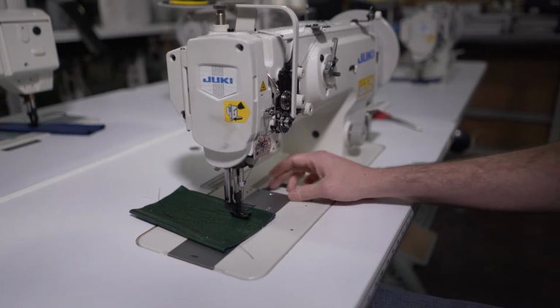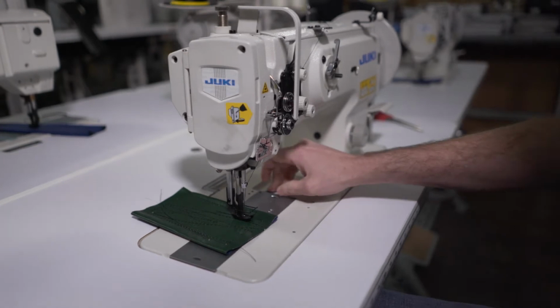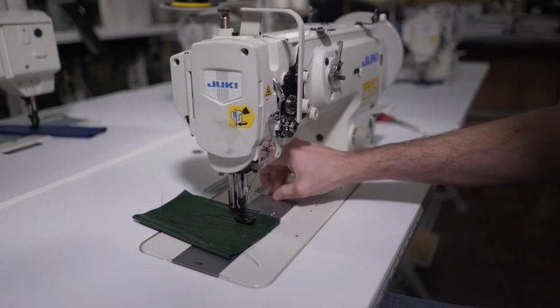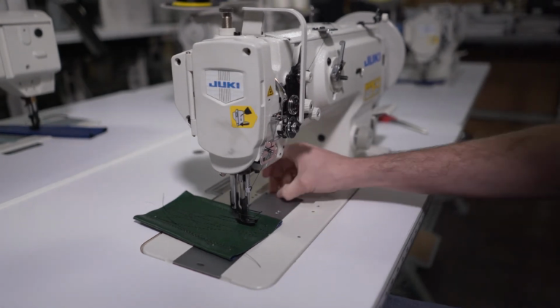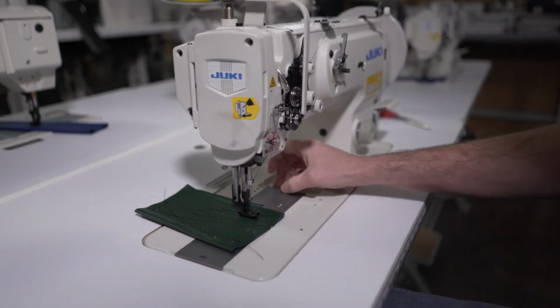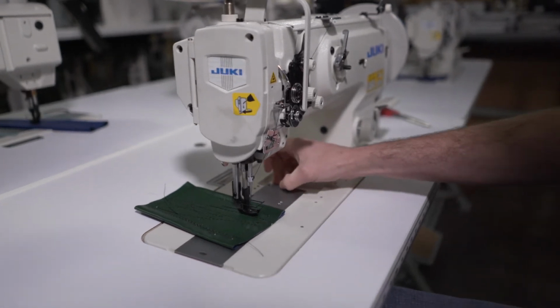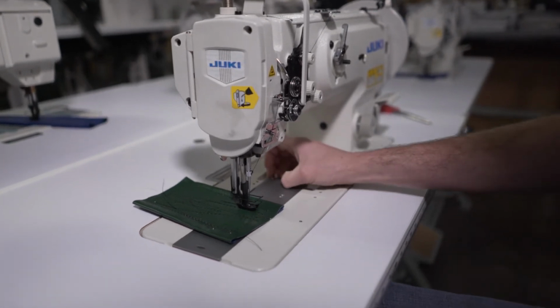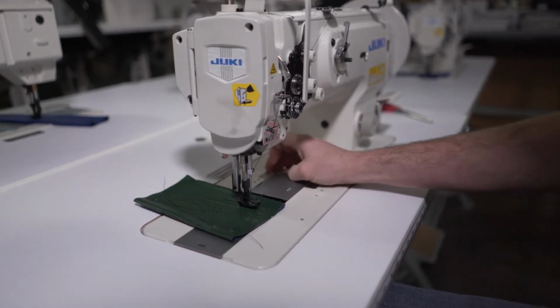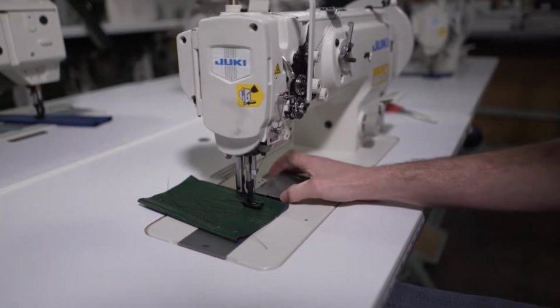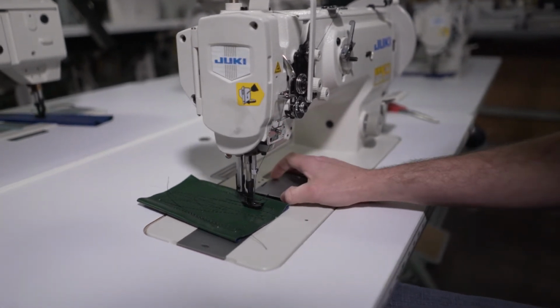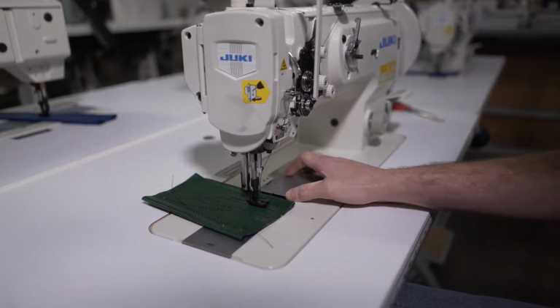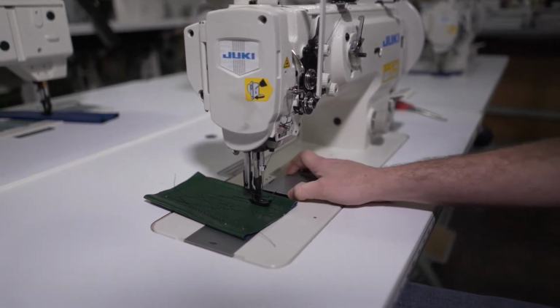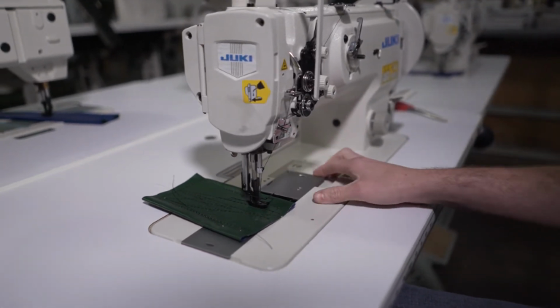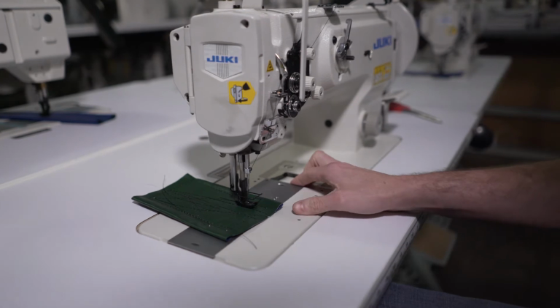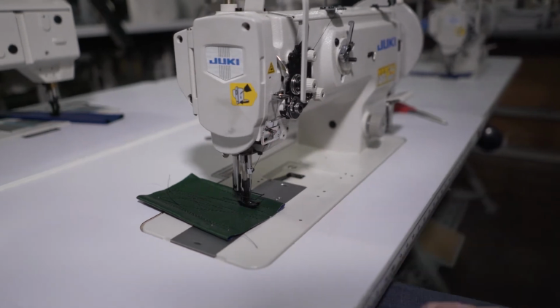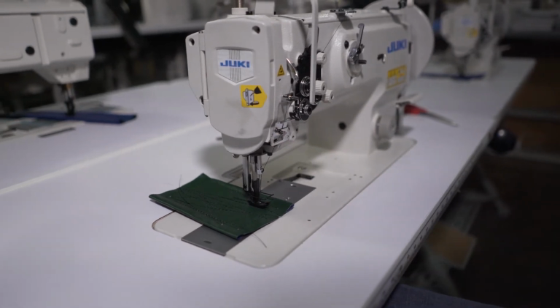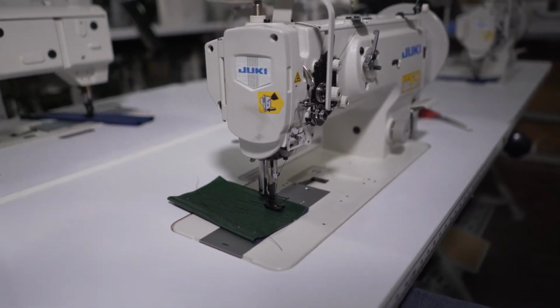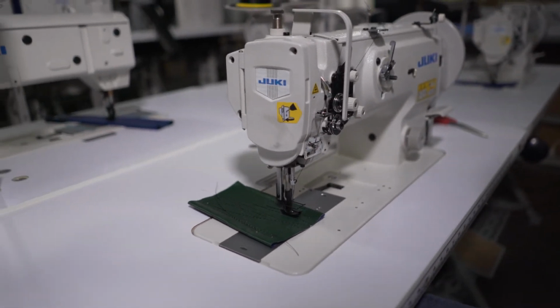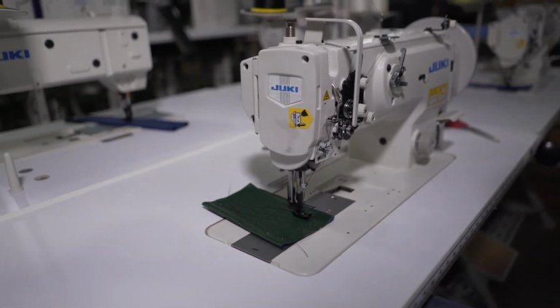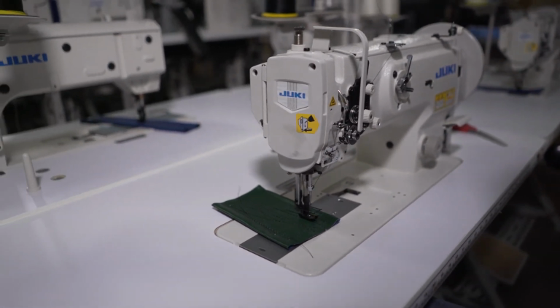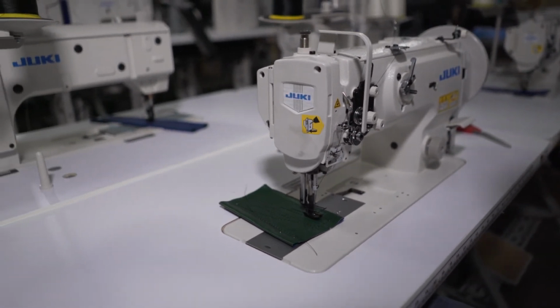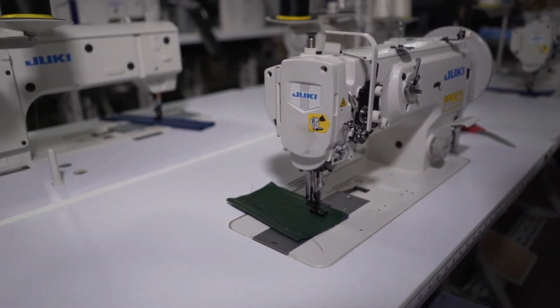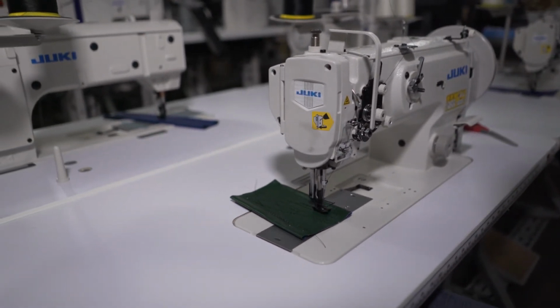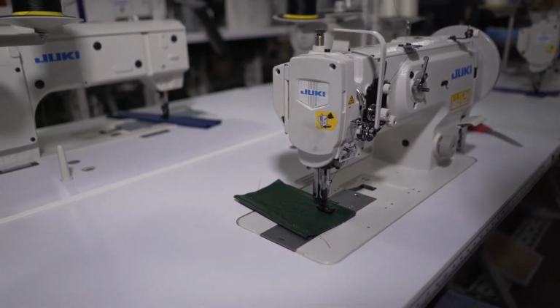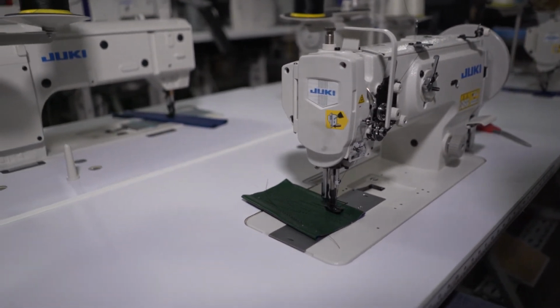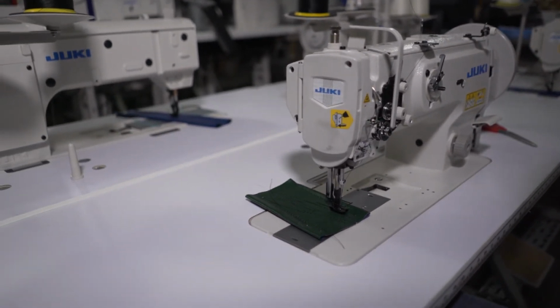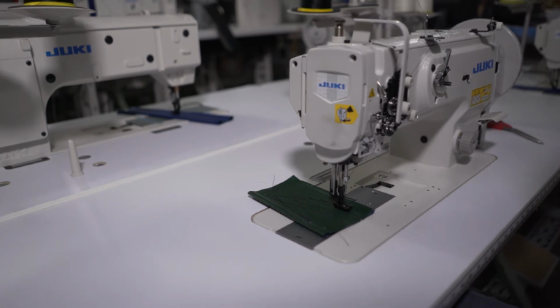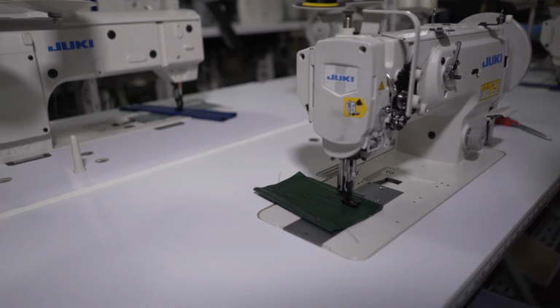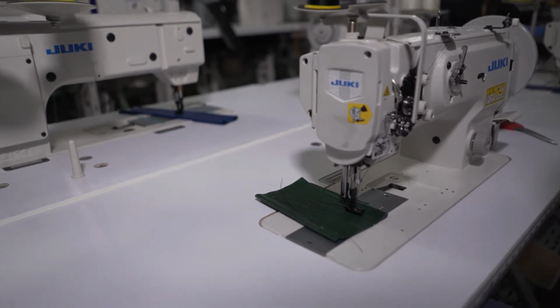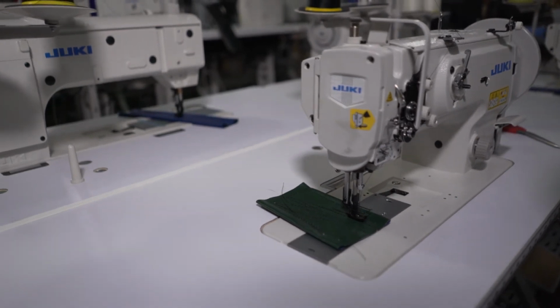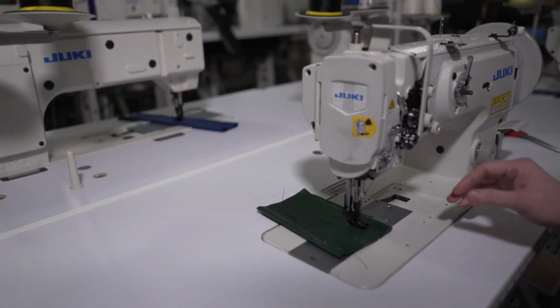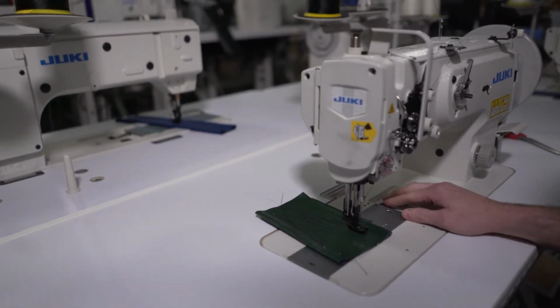This particular machine has a top load bobbin — it's an M bobbin. So it handles a little bit heavier goods versus the machines that have a bottom load bobbin, which is normally called a side load.